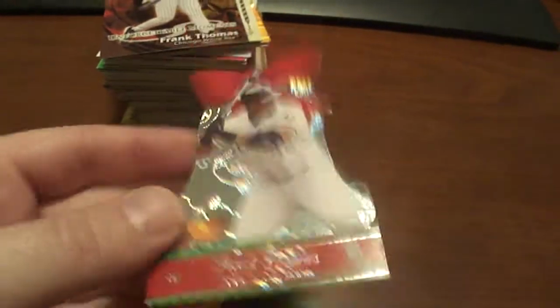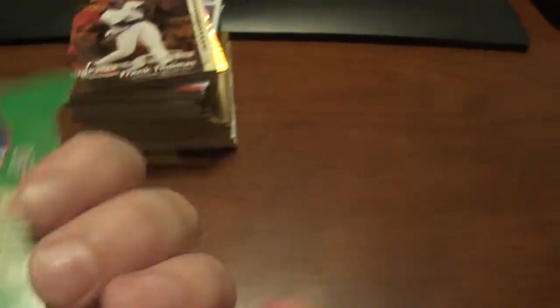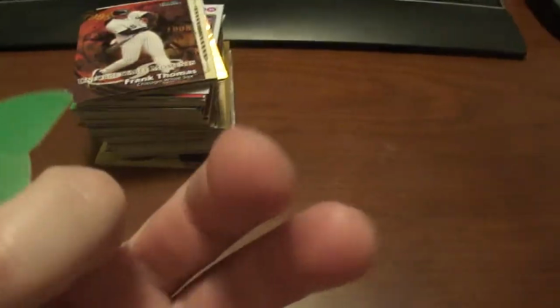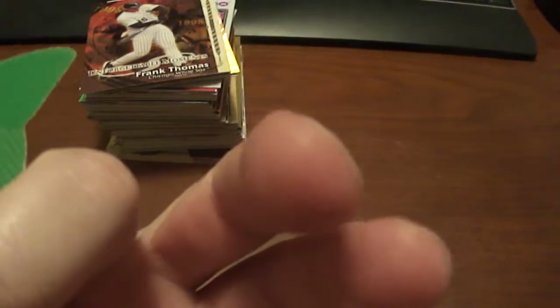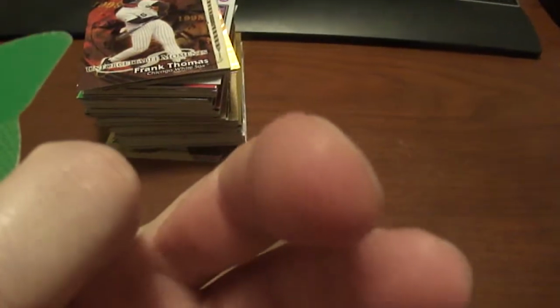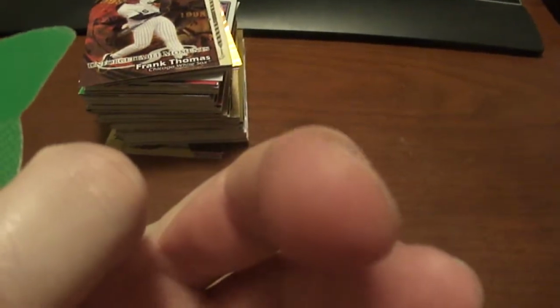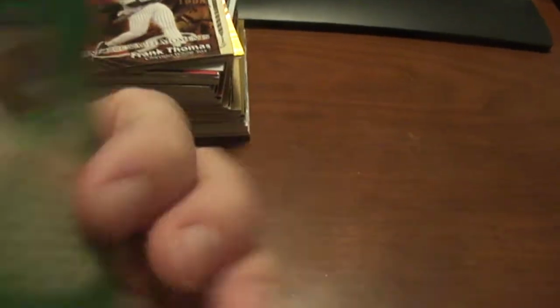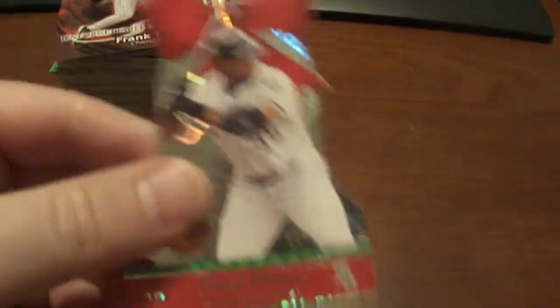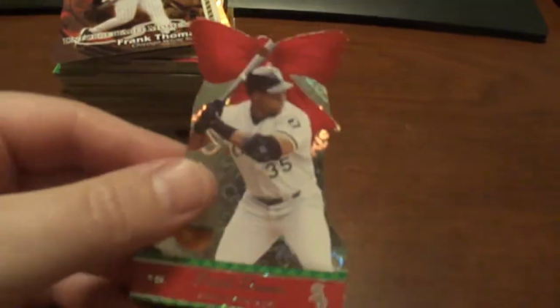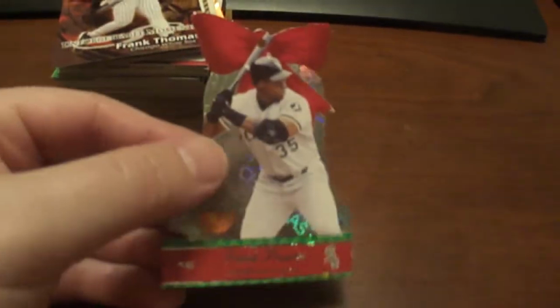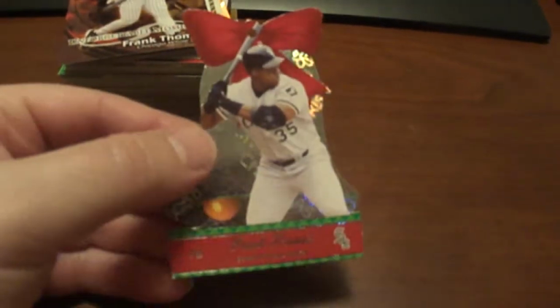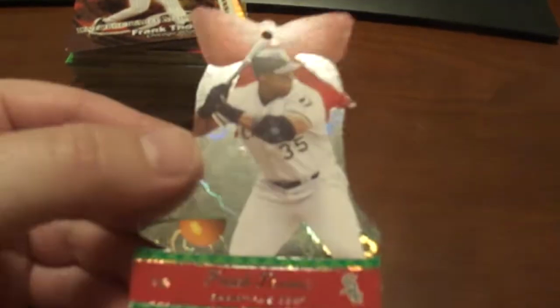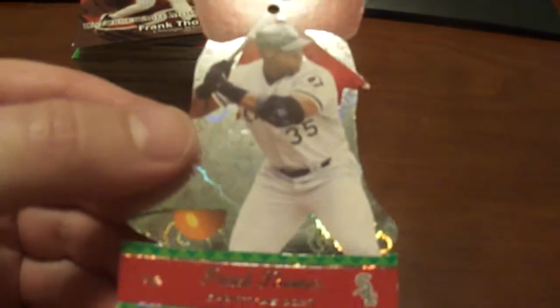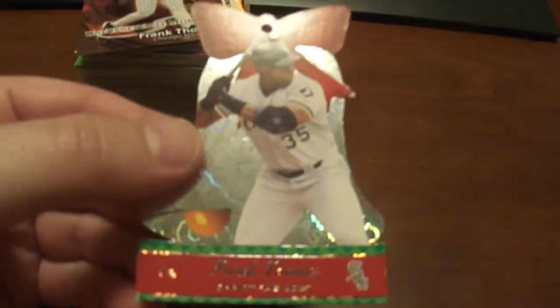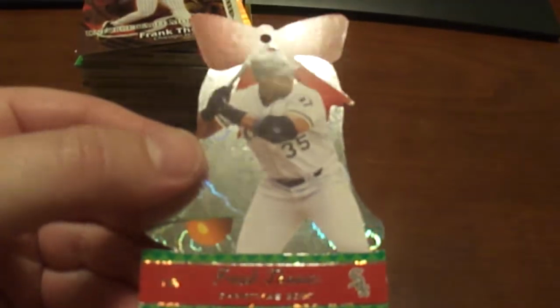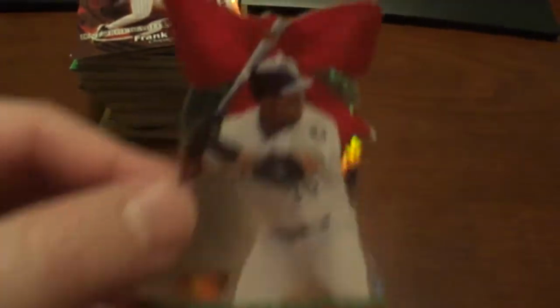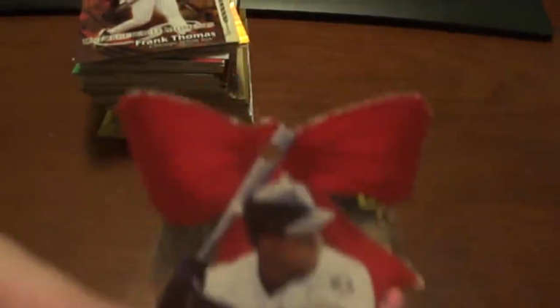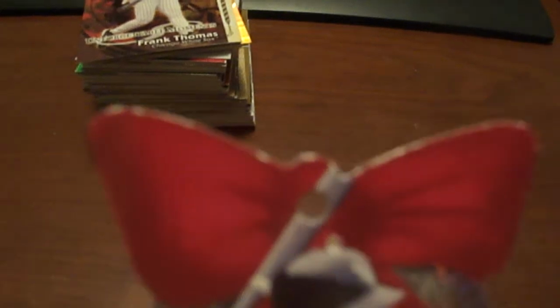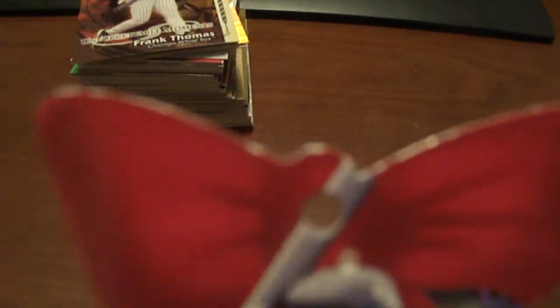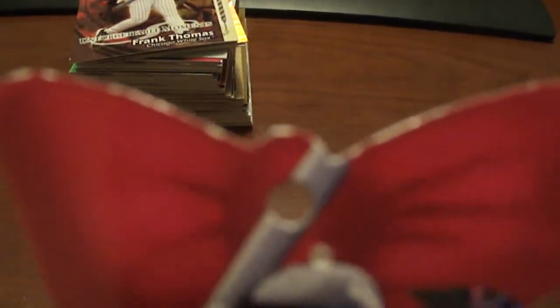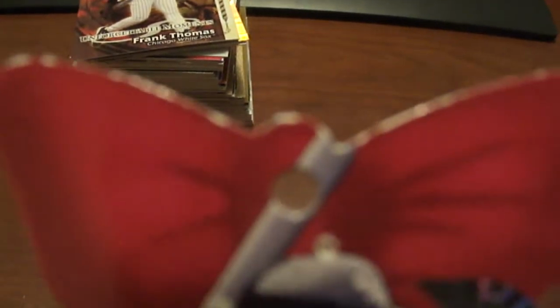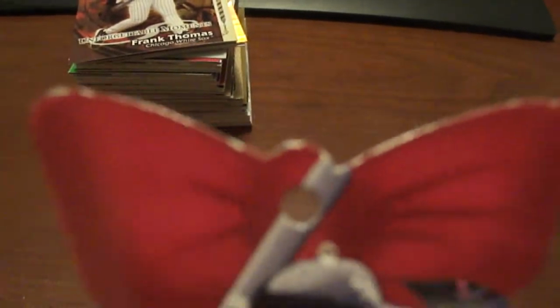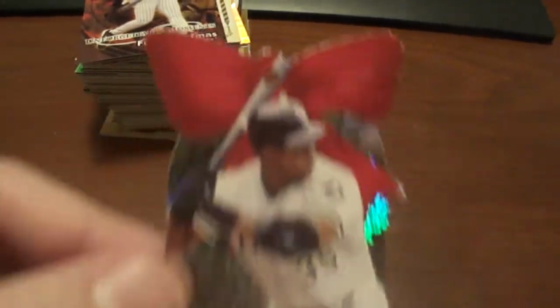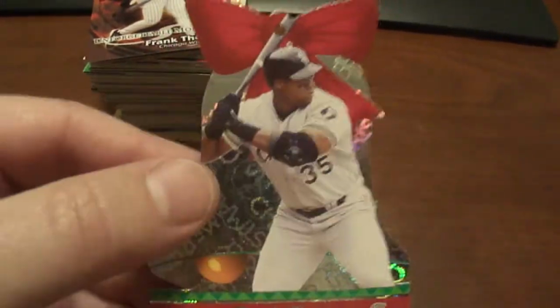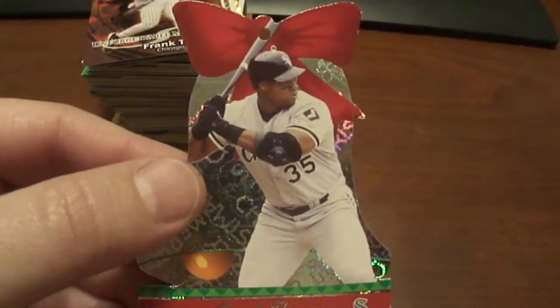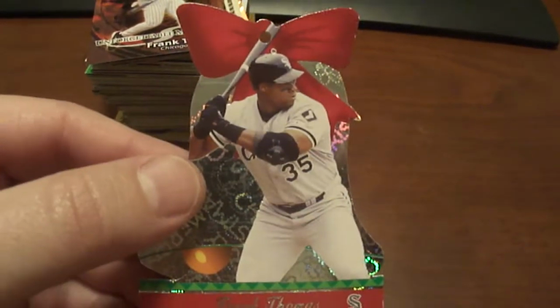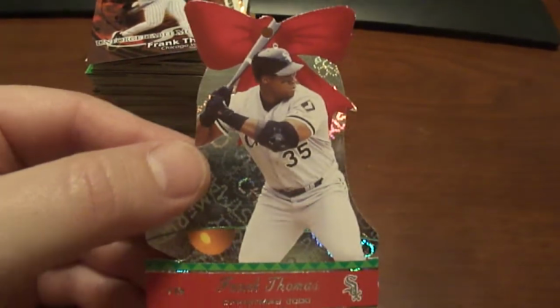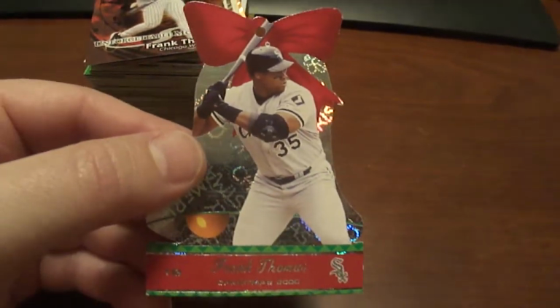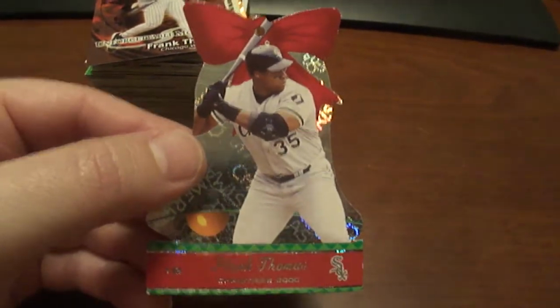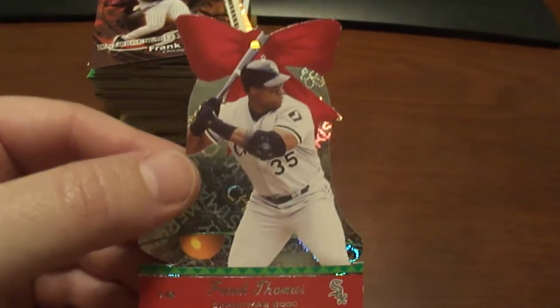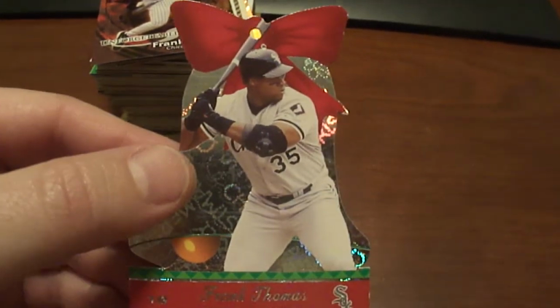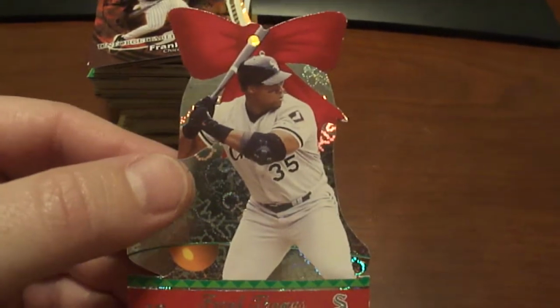And then this is the 2001 version — same thing. Somebody pulled off the hanging thing.